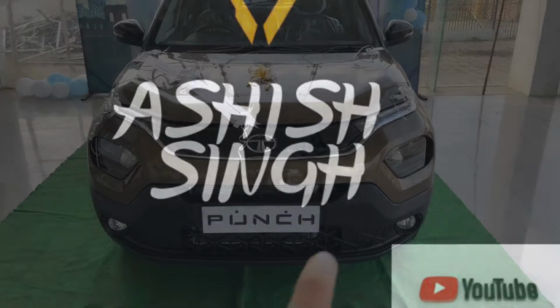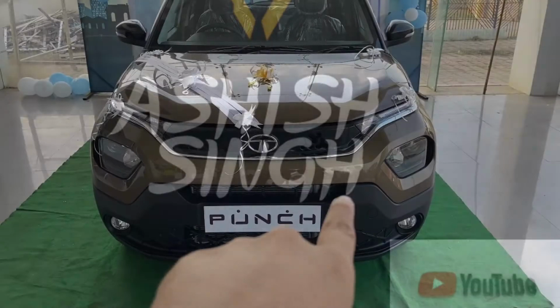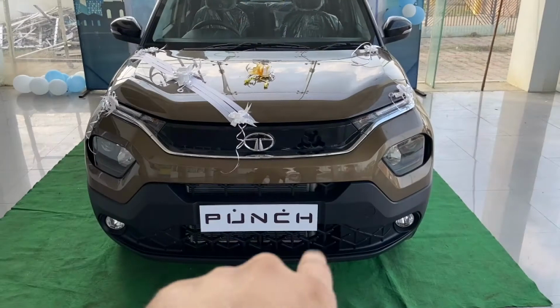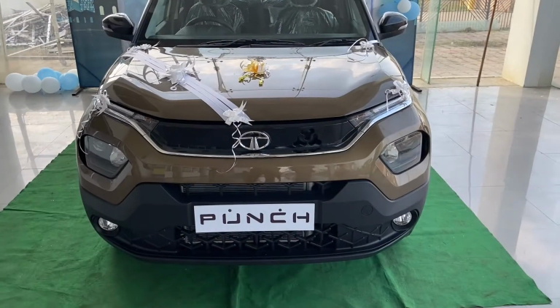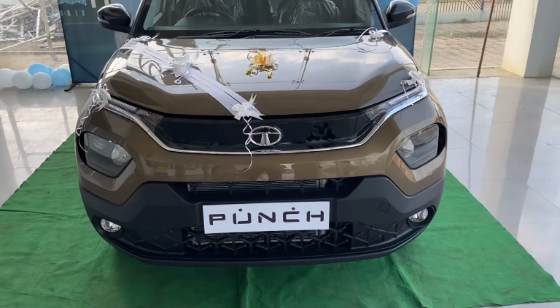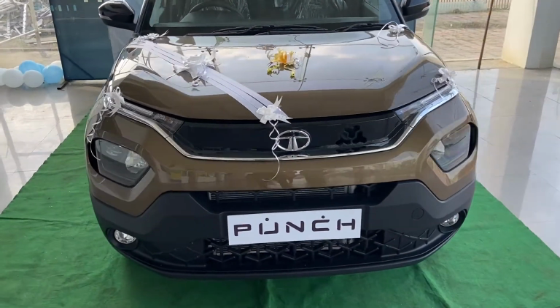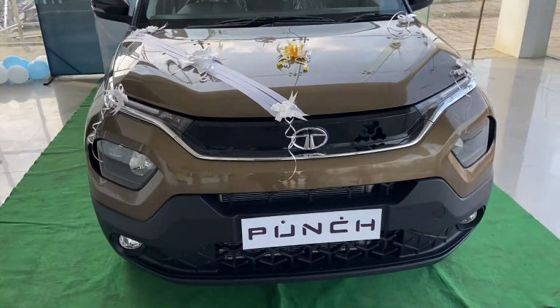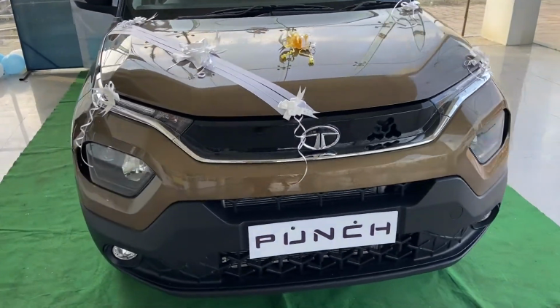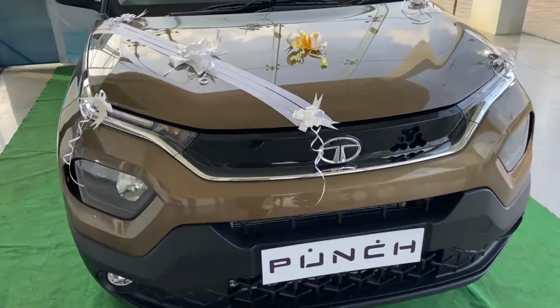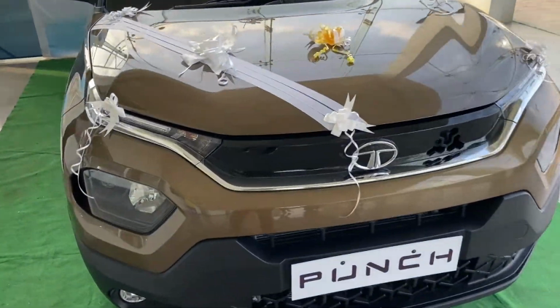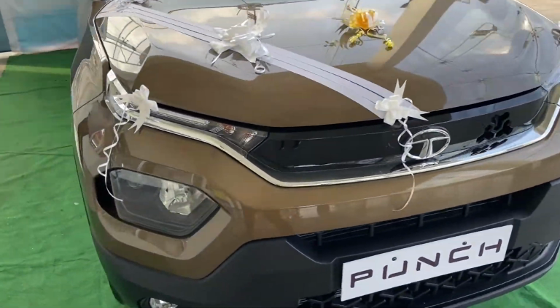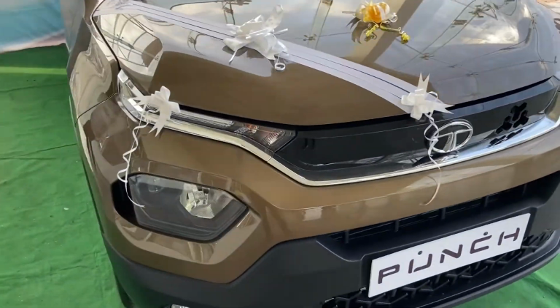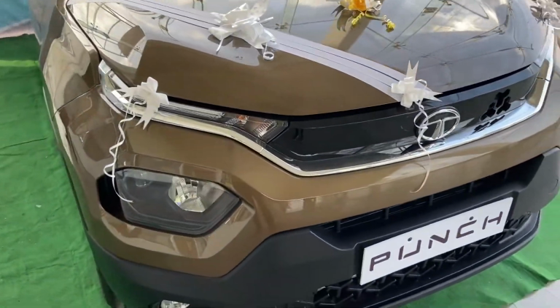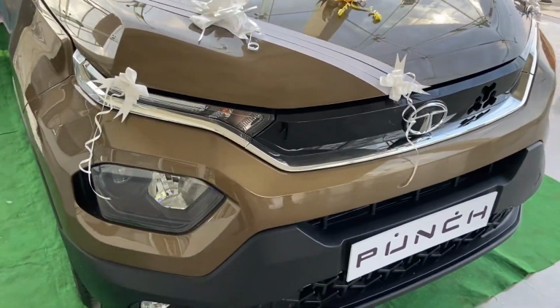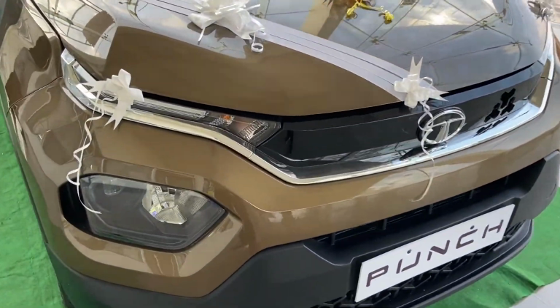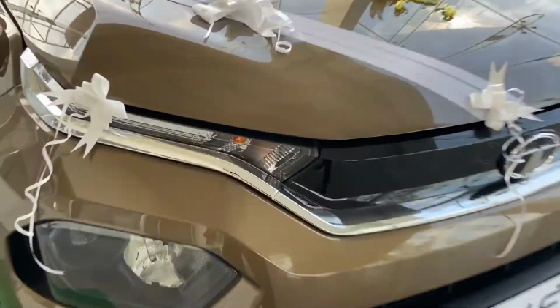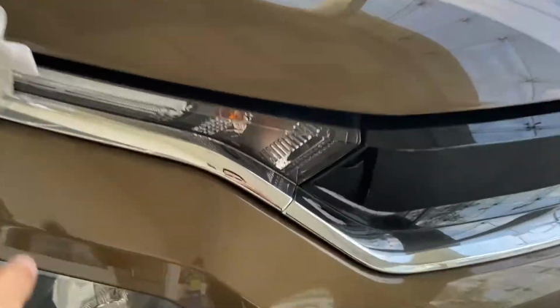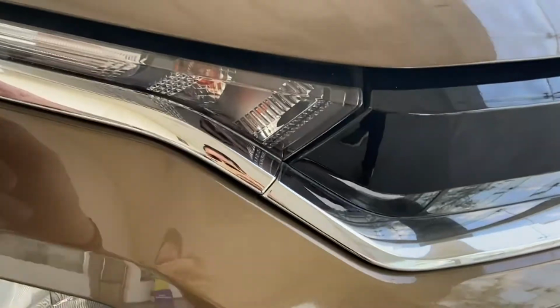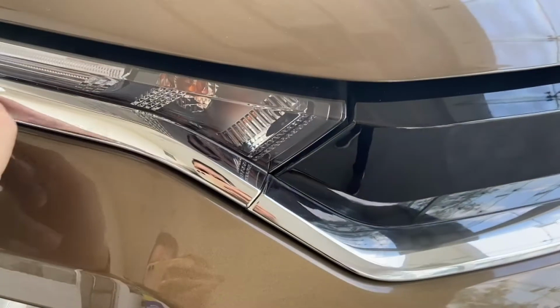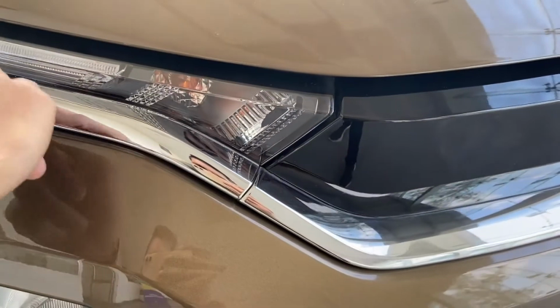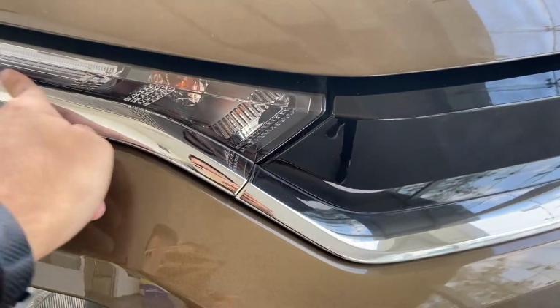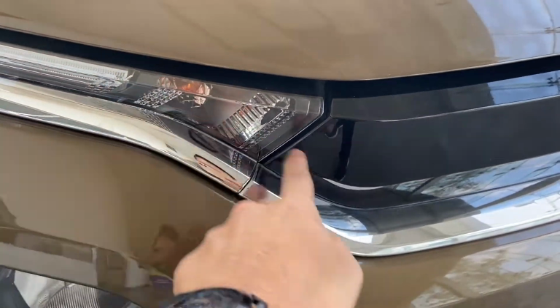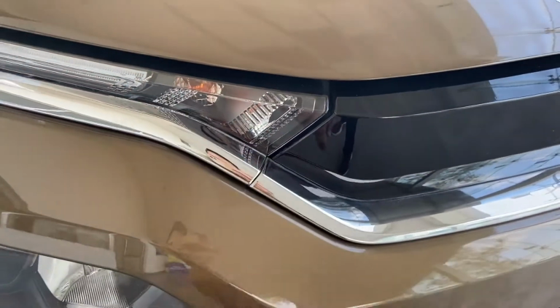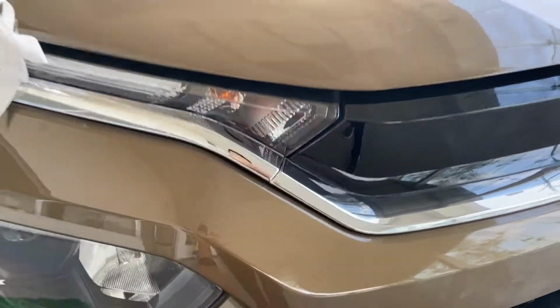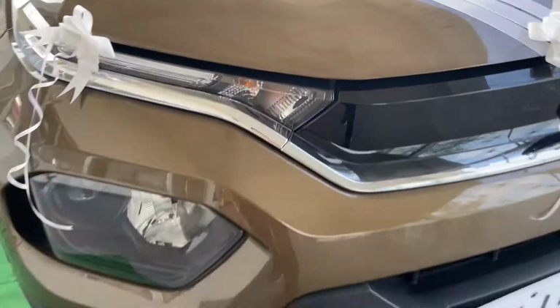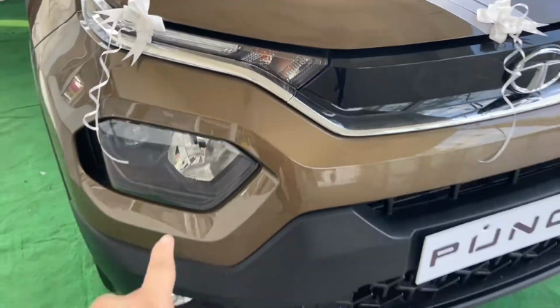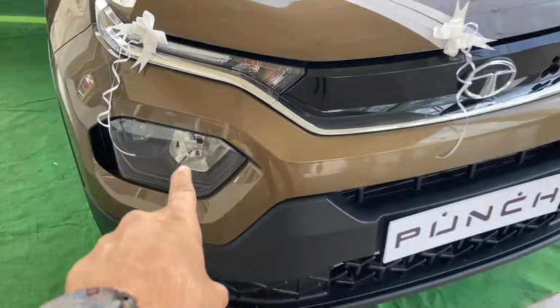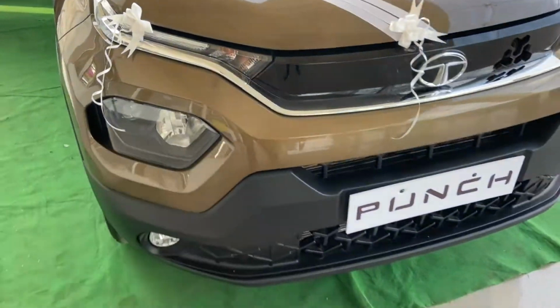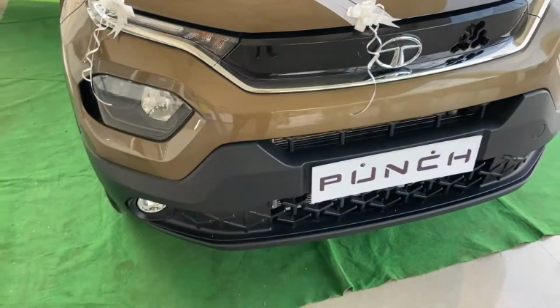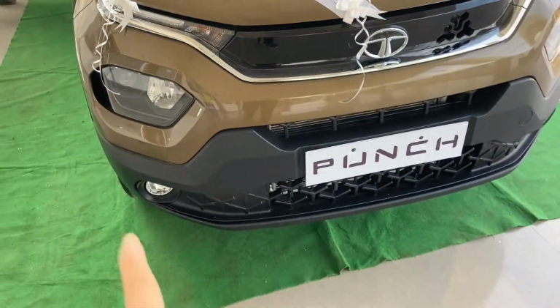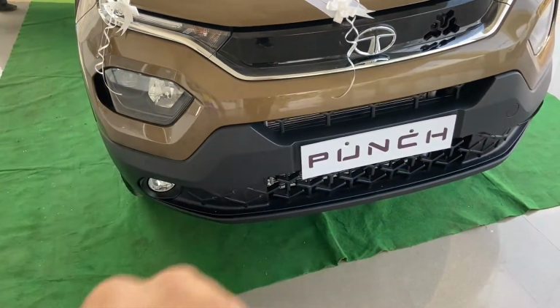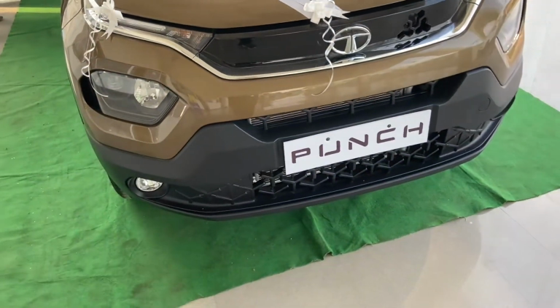This is a new car, the Tata Punch, which has just launched, and today I got it. You can see it — it's very beautiful. It has the DRL and the headlight.